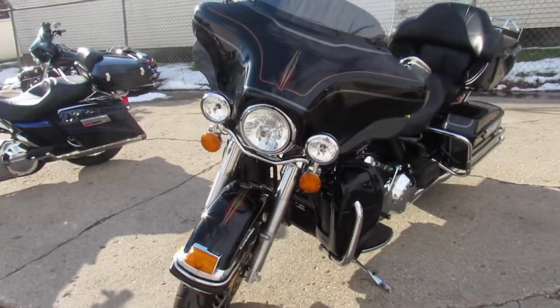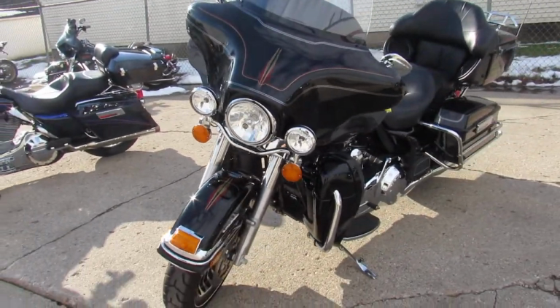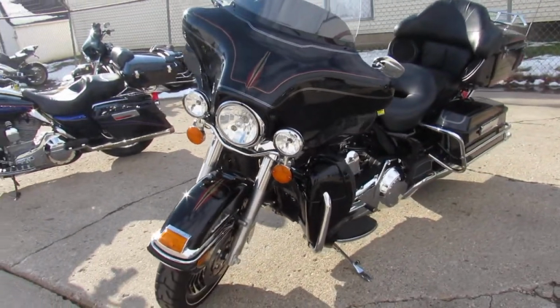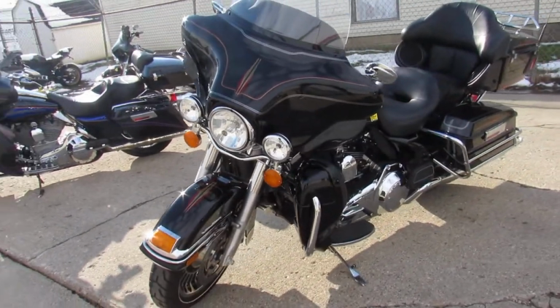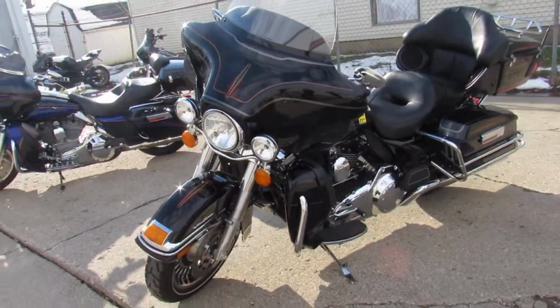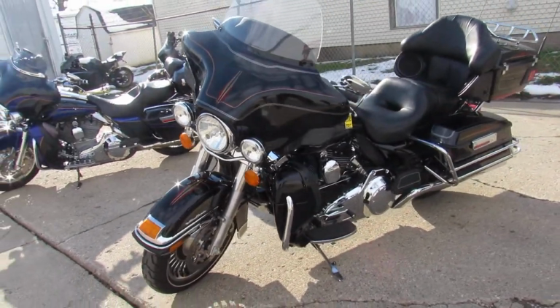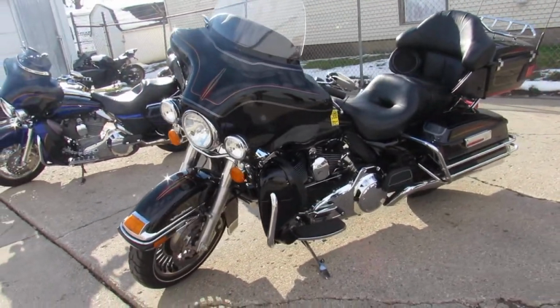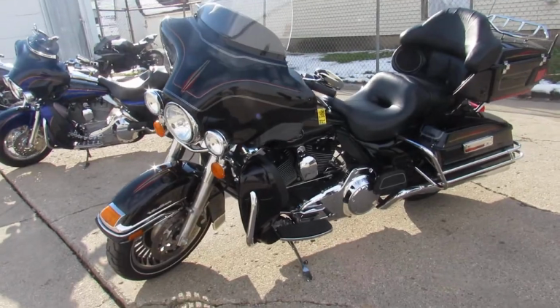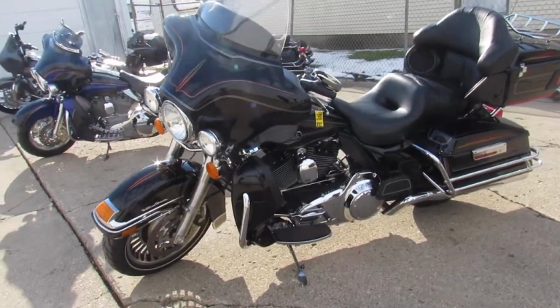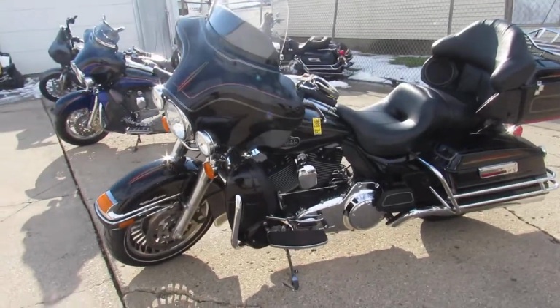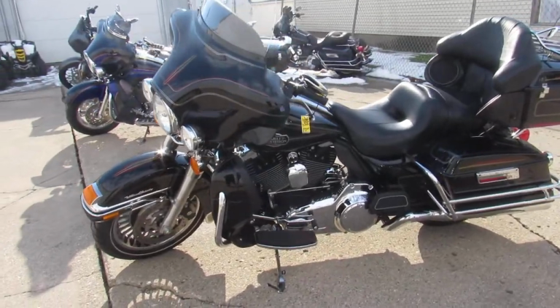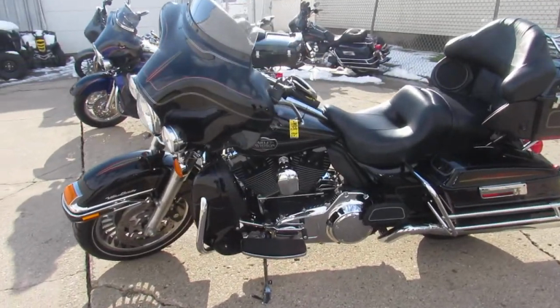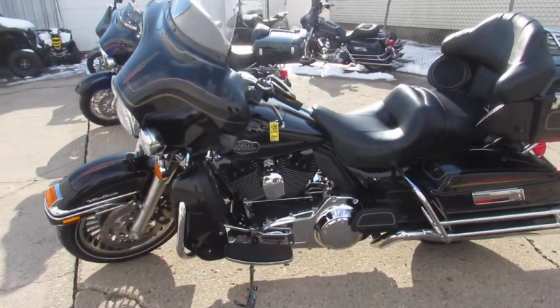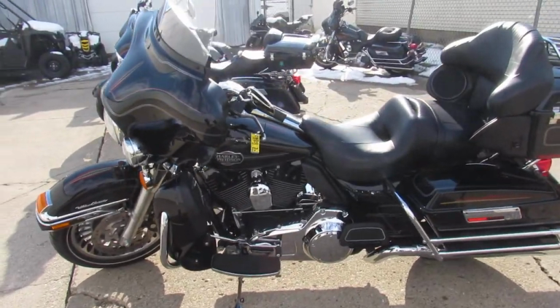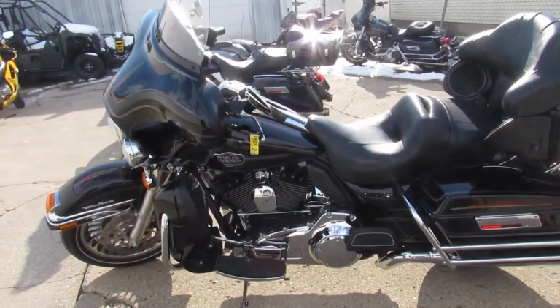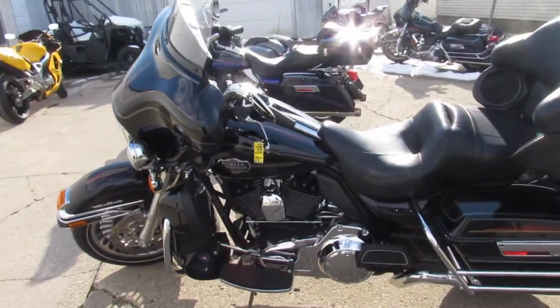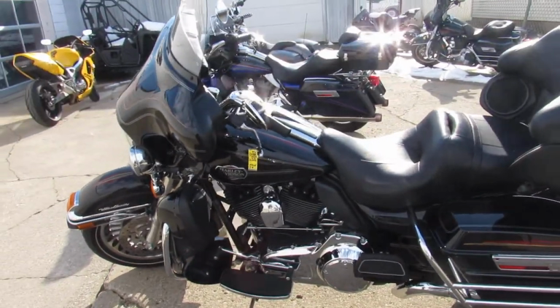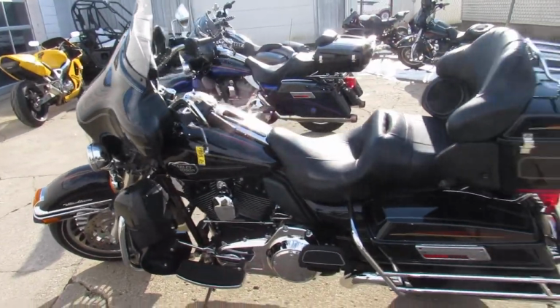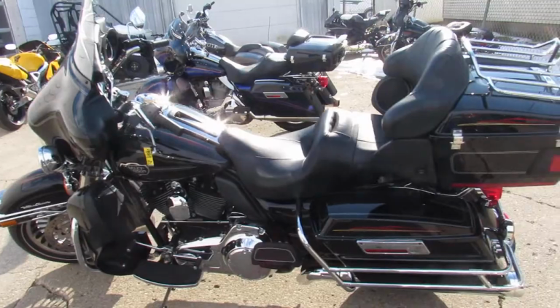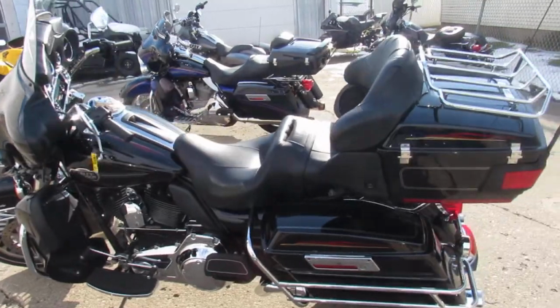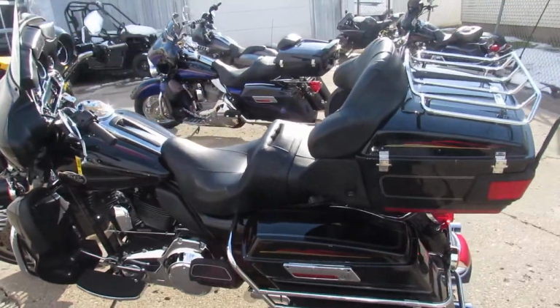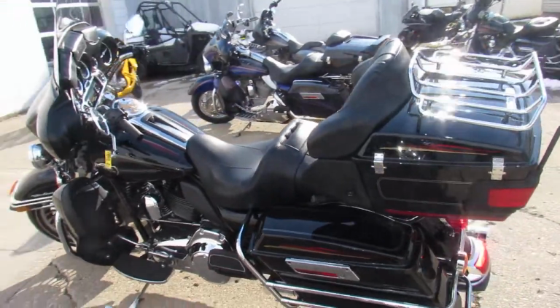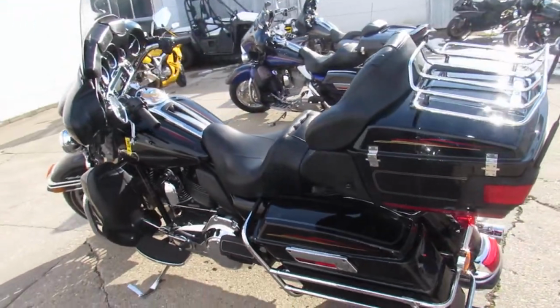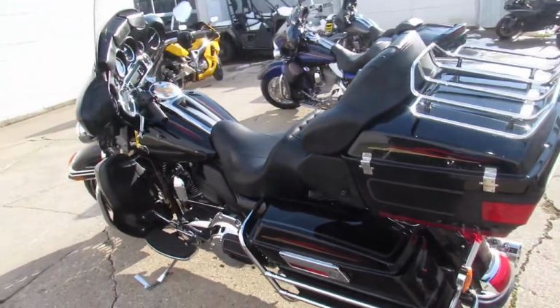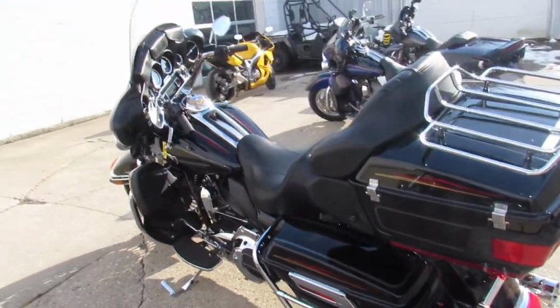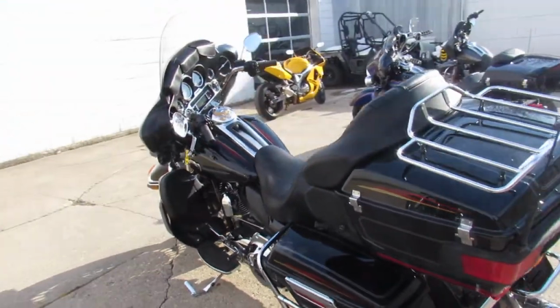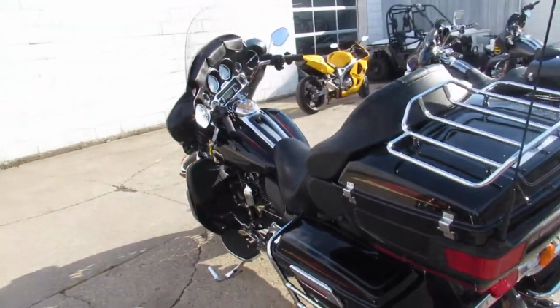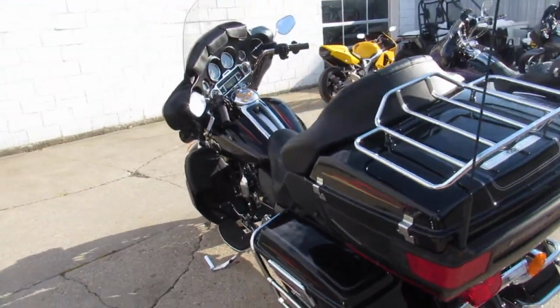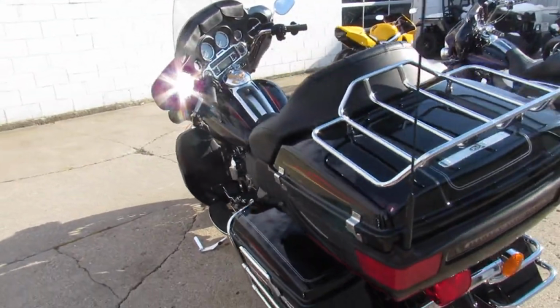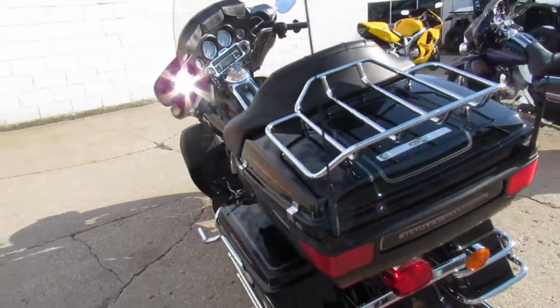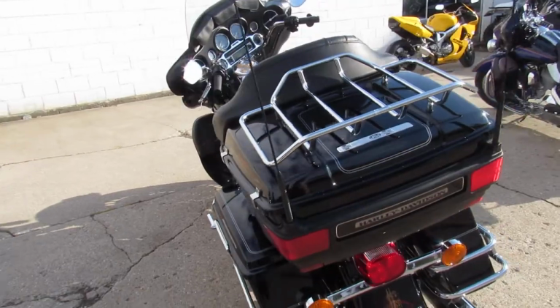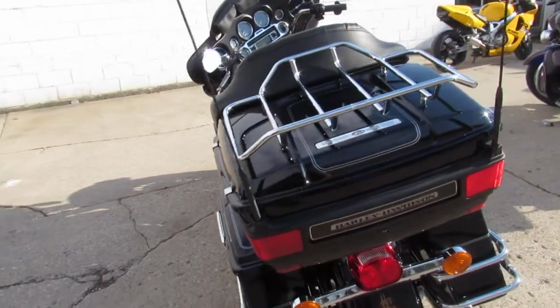This one here is a 2010, only has 10,500 miles on it. Check it out — low mileage, one-owner Ultra Classic in the vivid black paint with tons of chrome and dual Vance & Hines exhaust. Guys, this is the one. It is perfect.